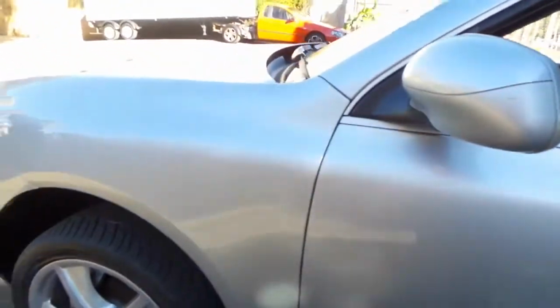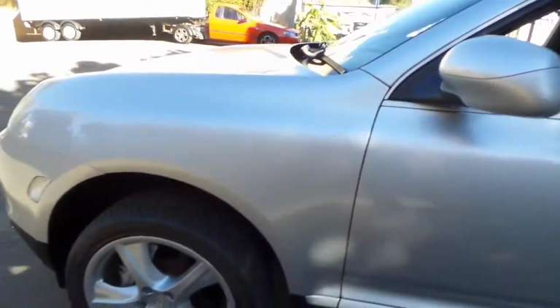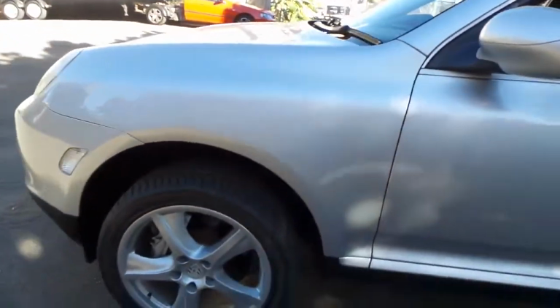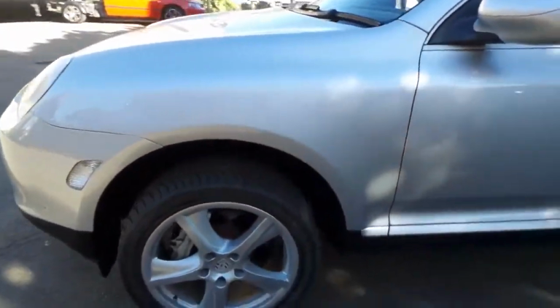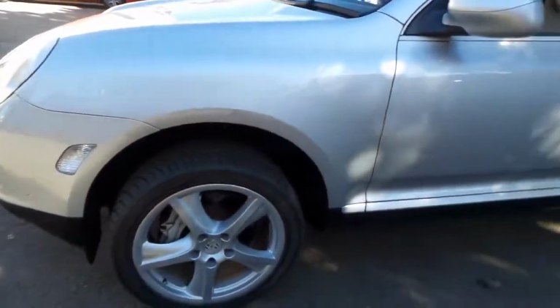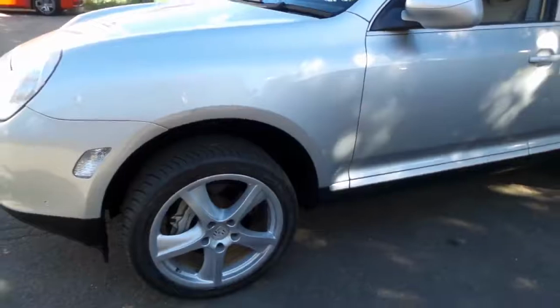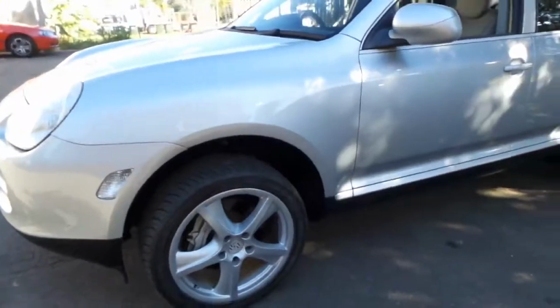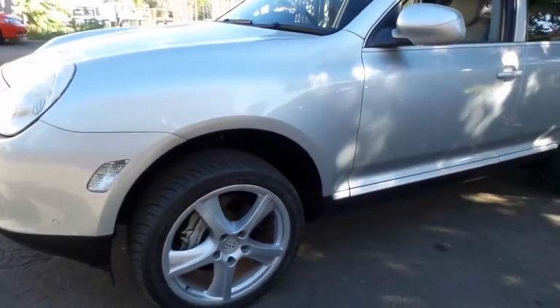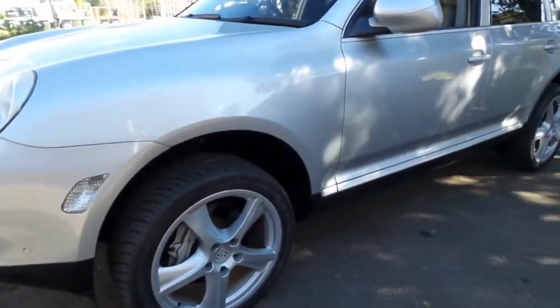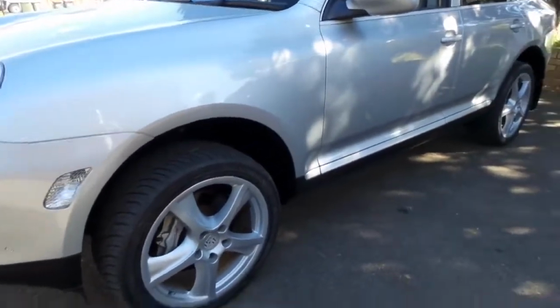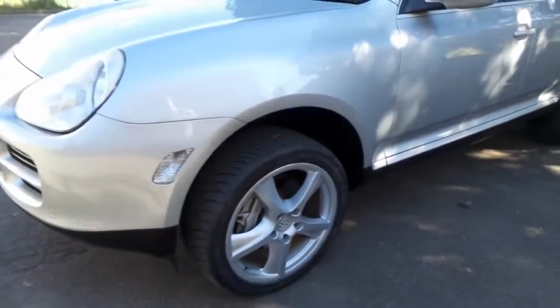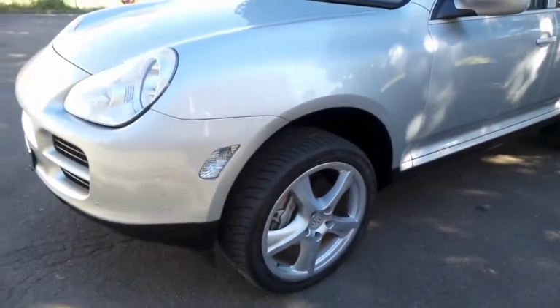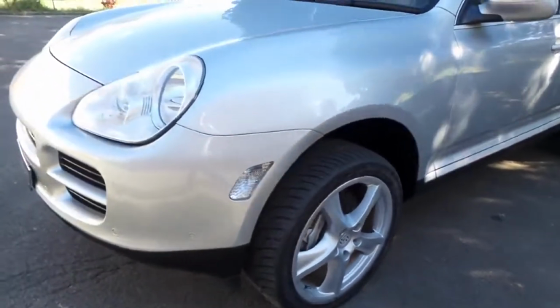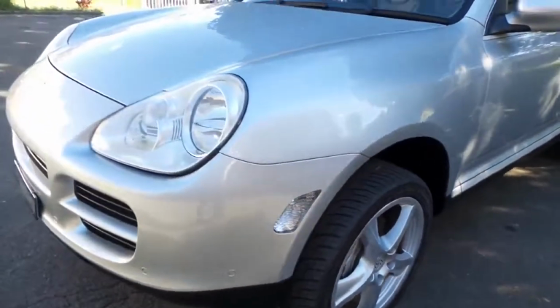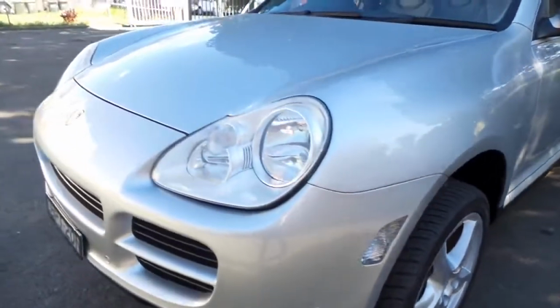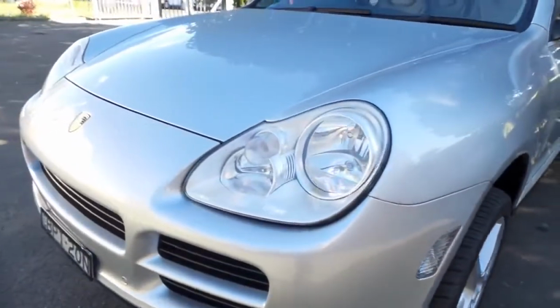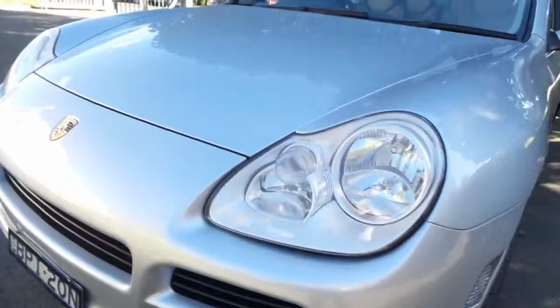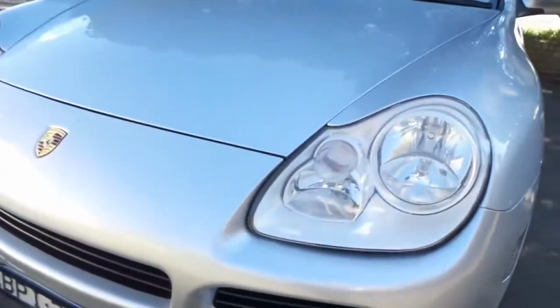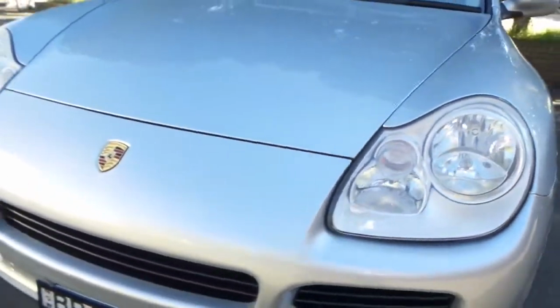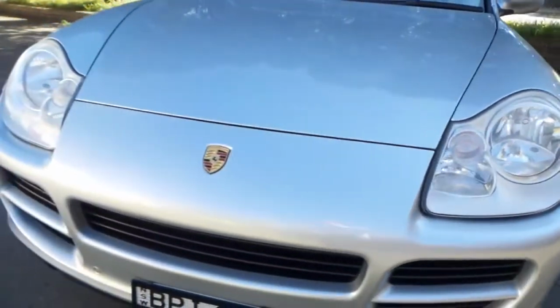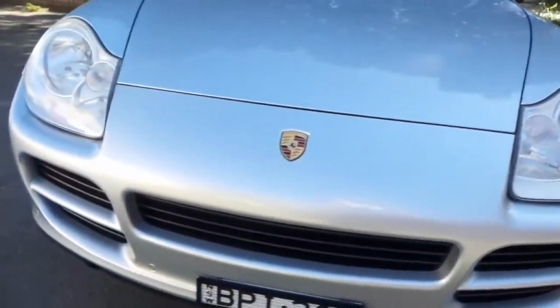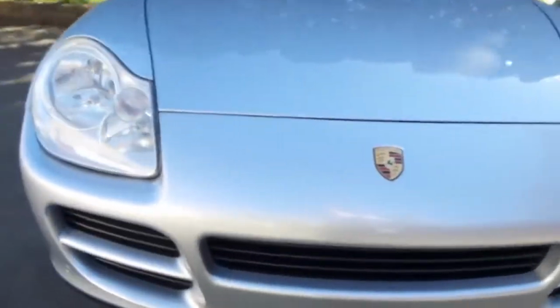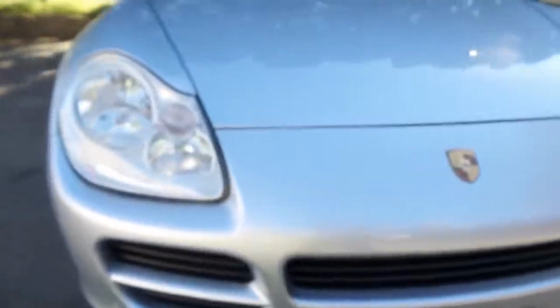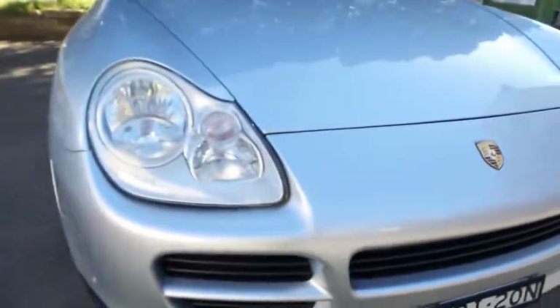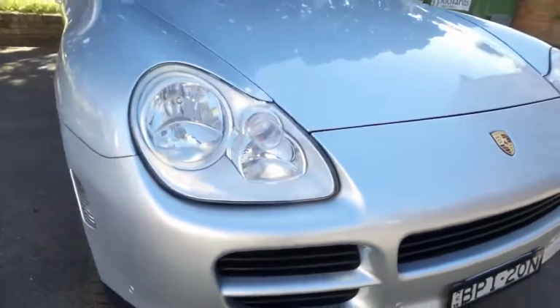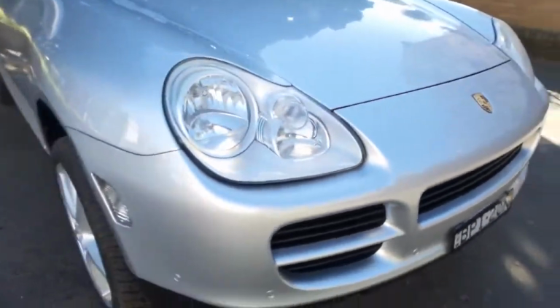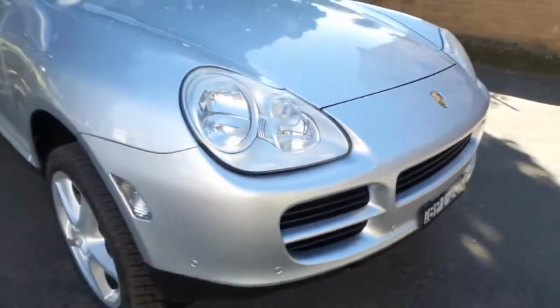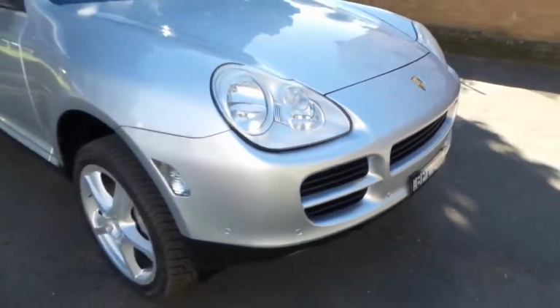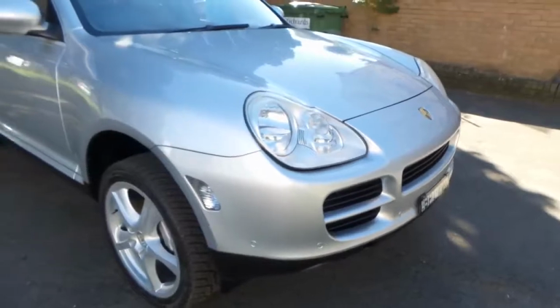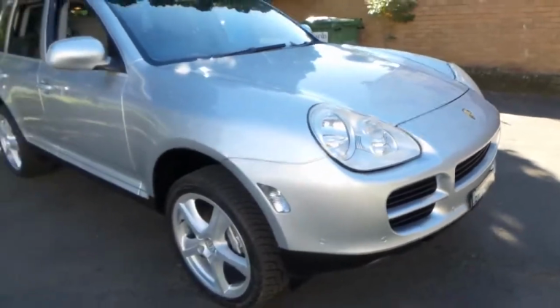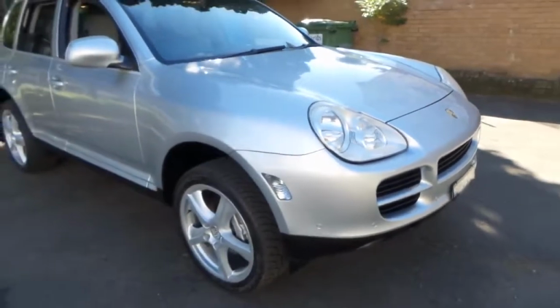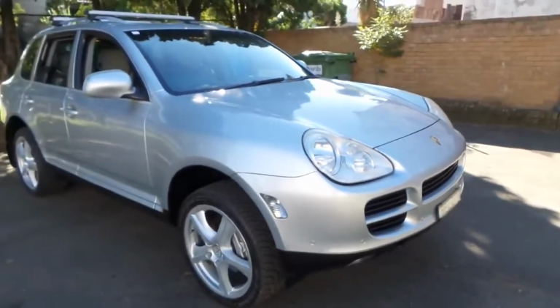I think the turbo wheel, to me personally, is the best wheel for this model. The headlights on this are nice and clear. And overall, this is an immaculate car.